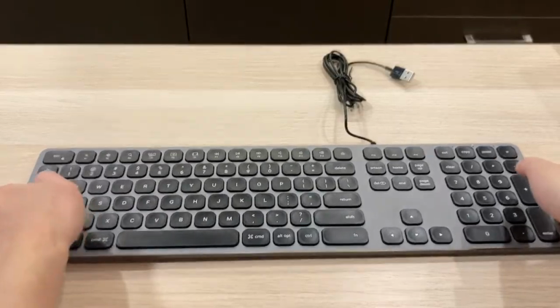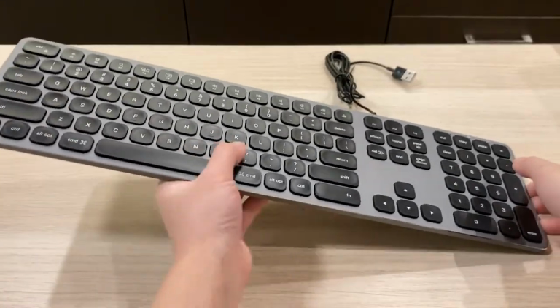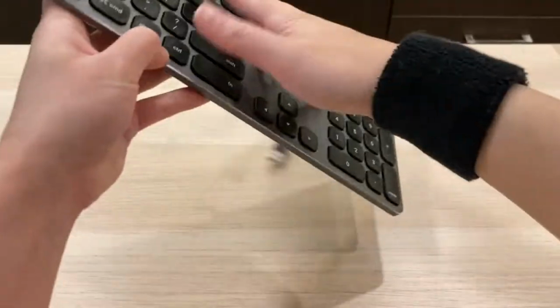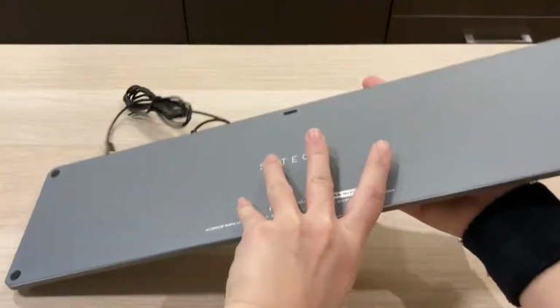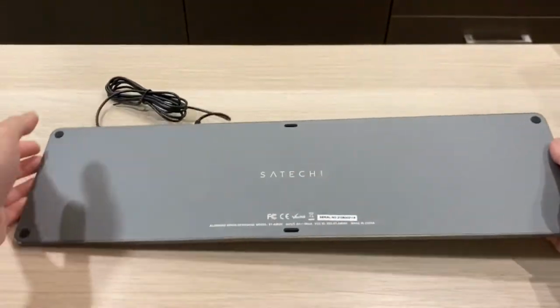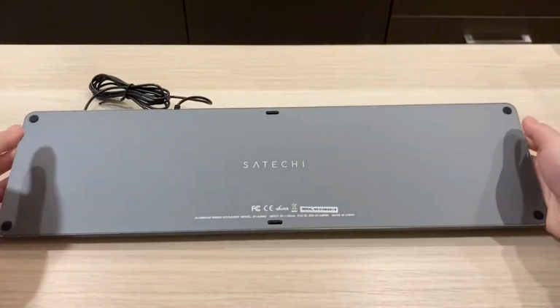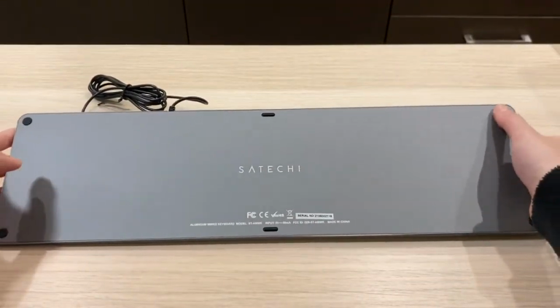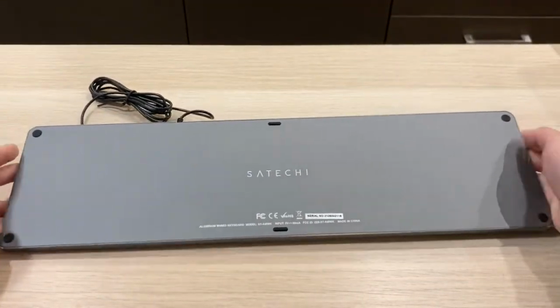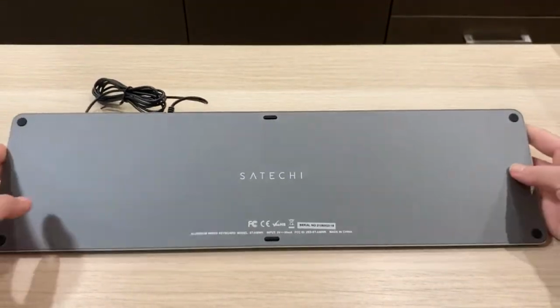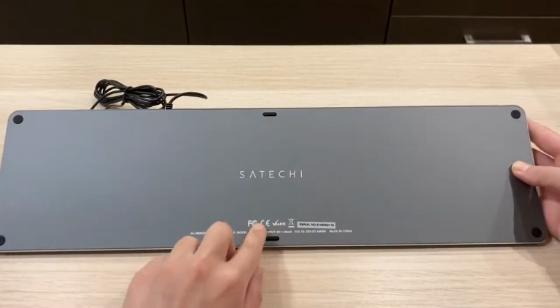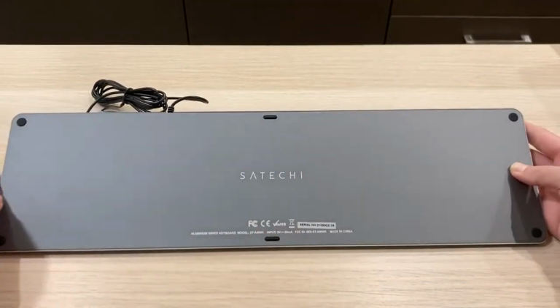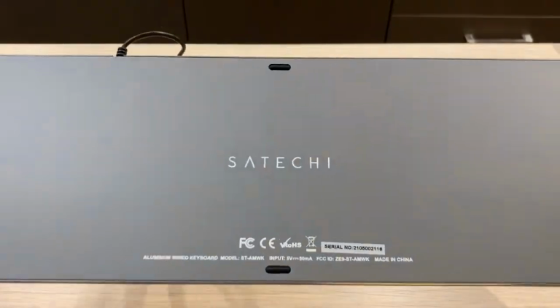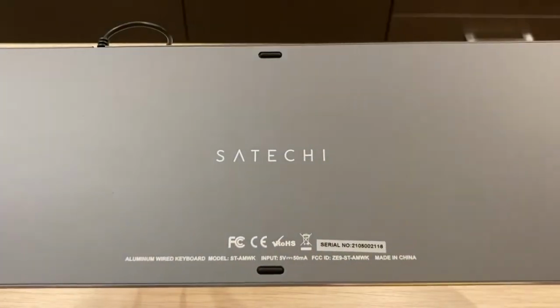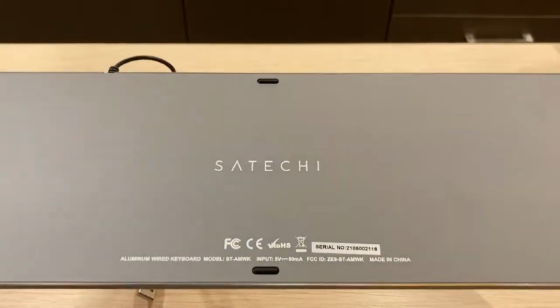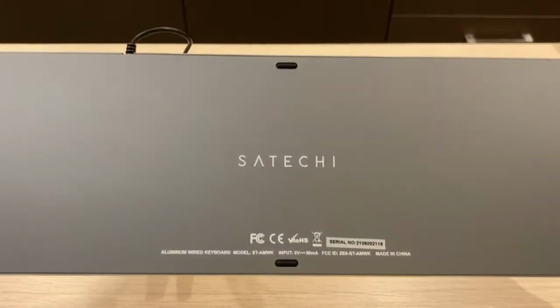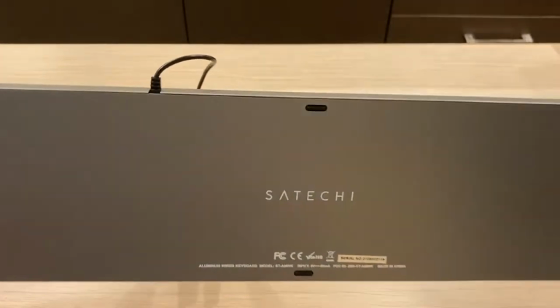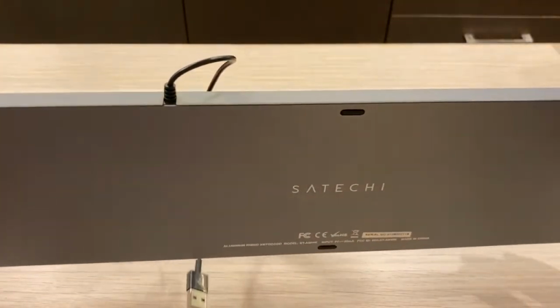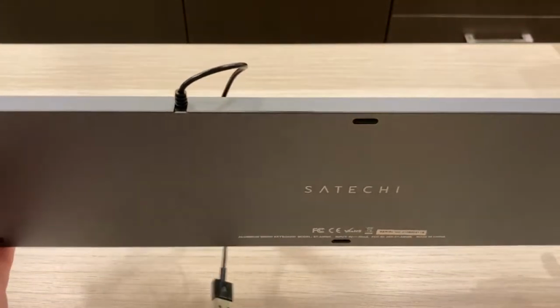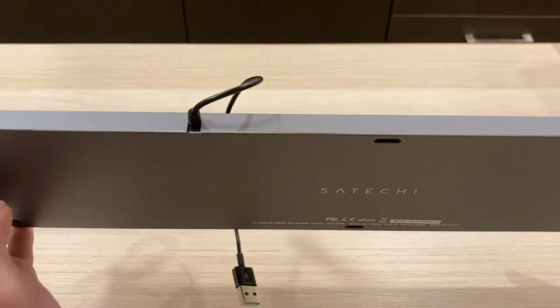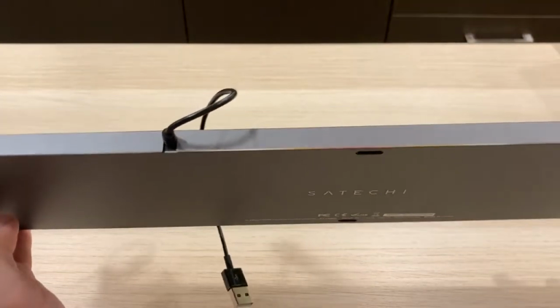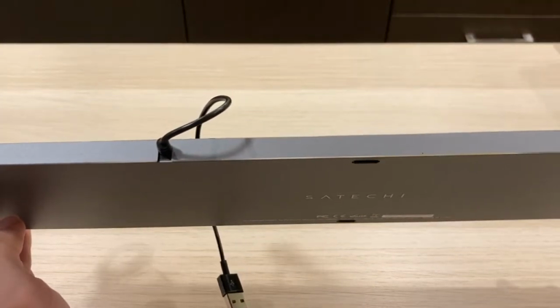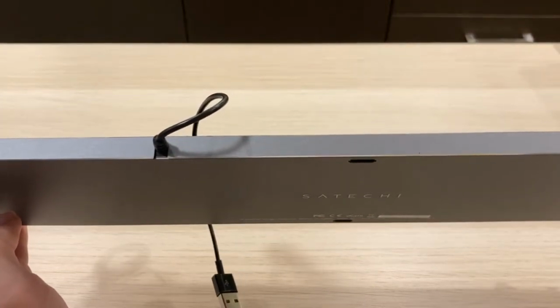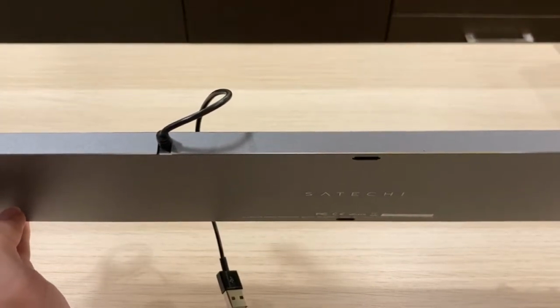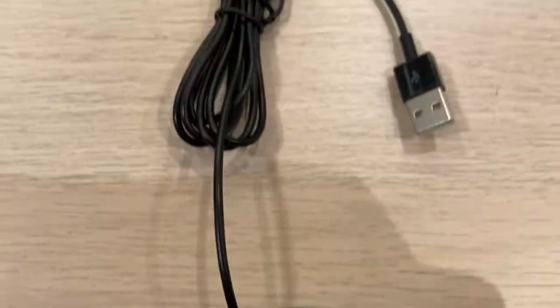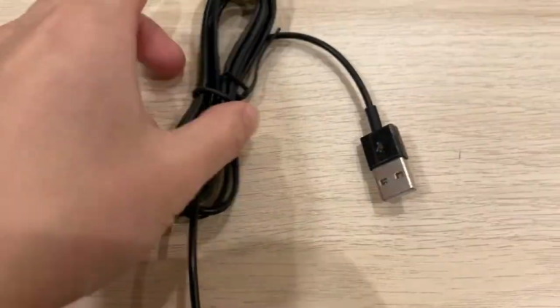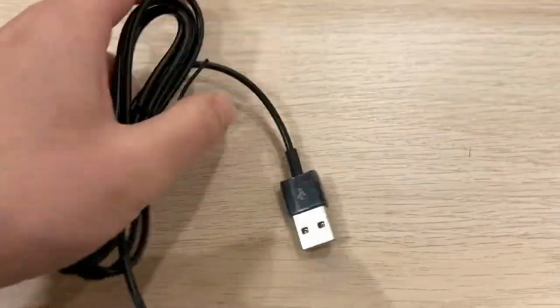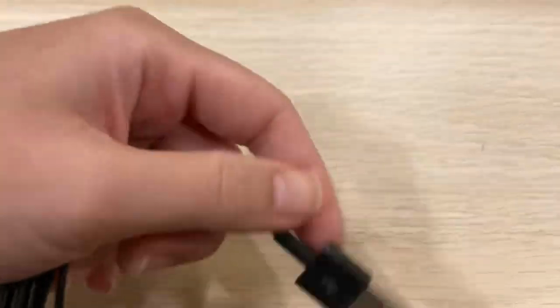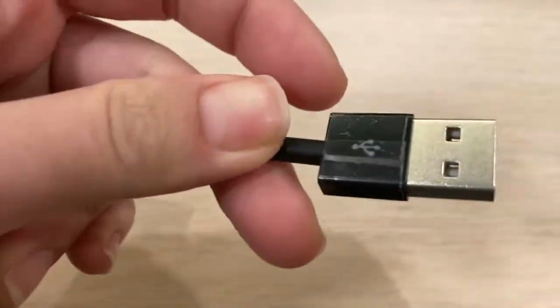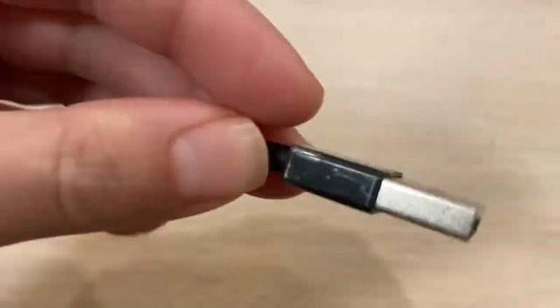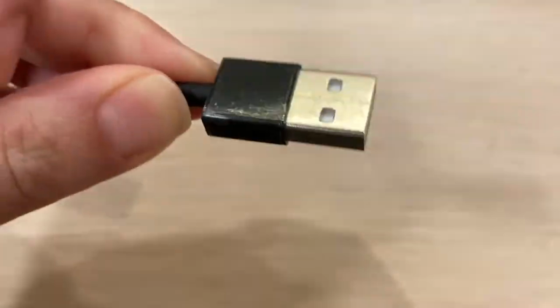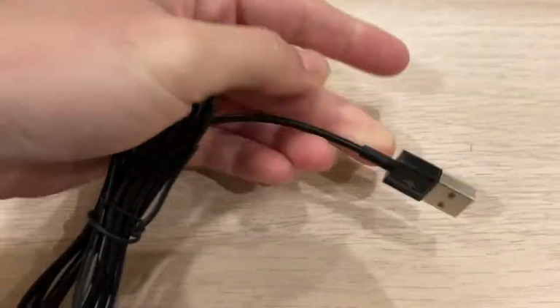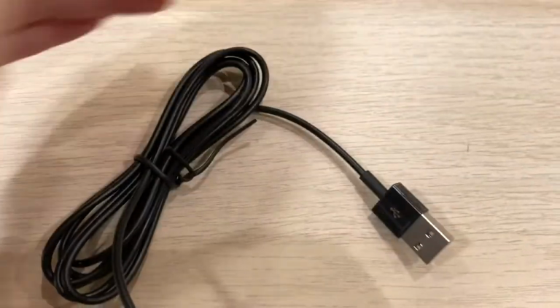Flipping to the back of the keyboard, there are 6 rubber stops and a clean Satechi print at the center. On the top, there is a non-detachable USB wire — it is not braided or anything, just a thin rubber wire.